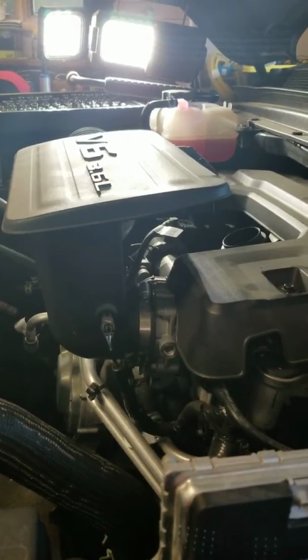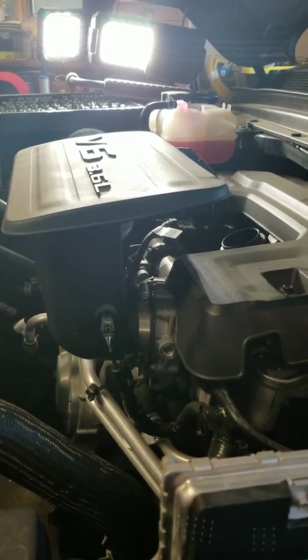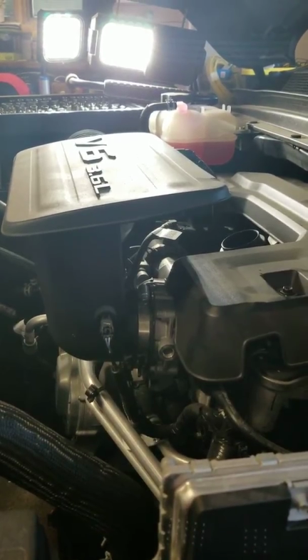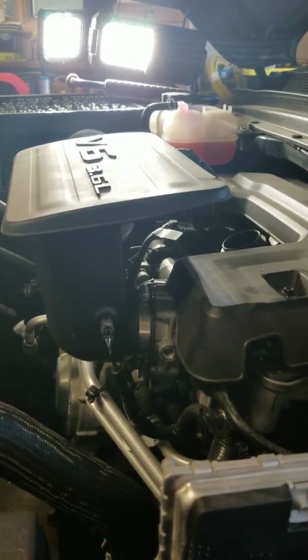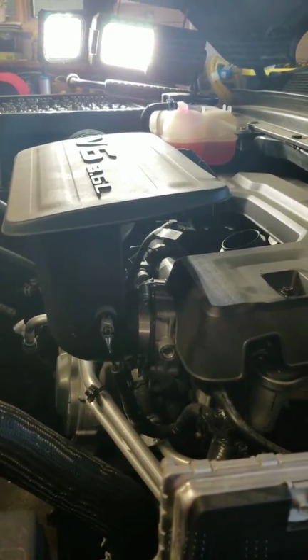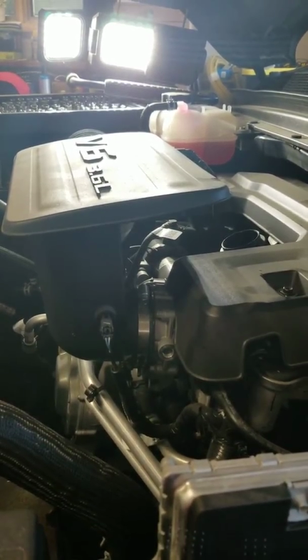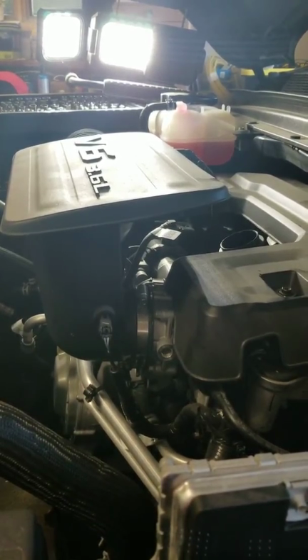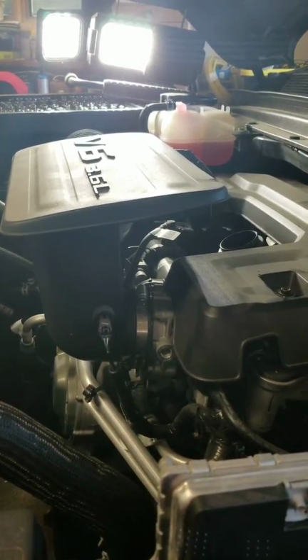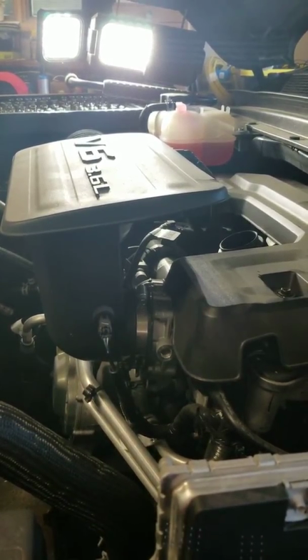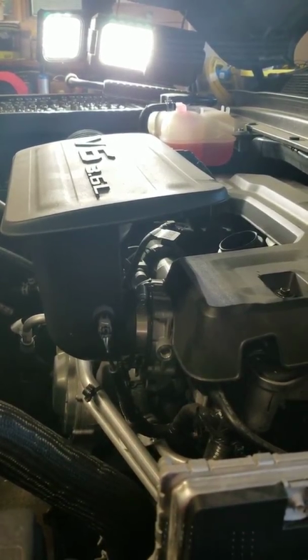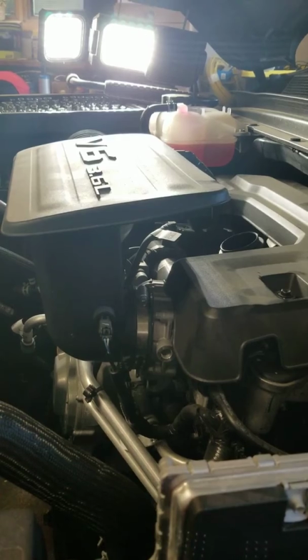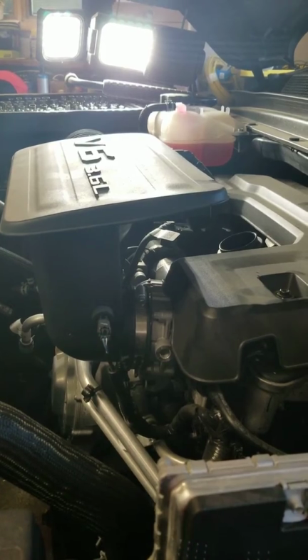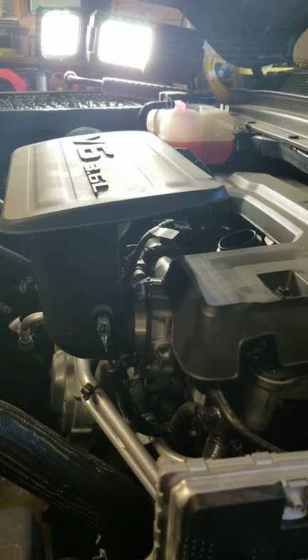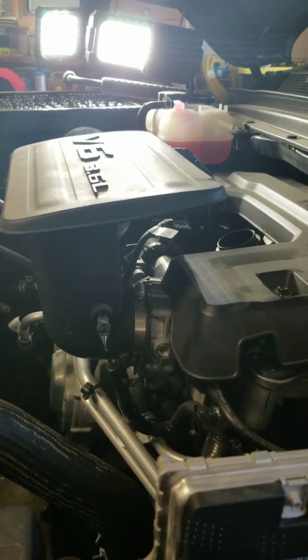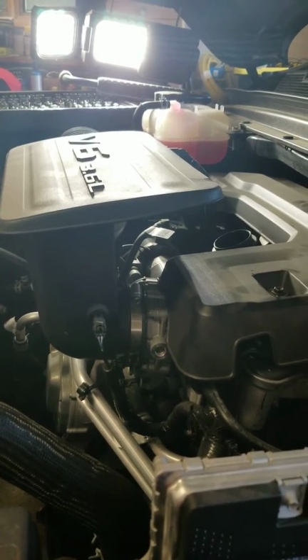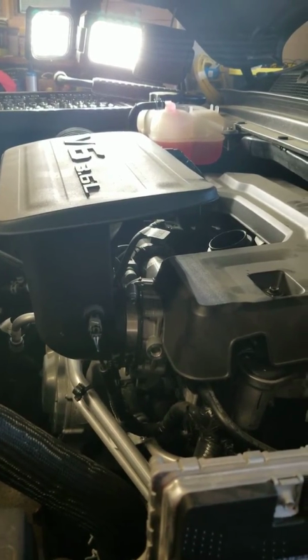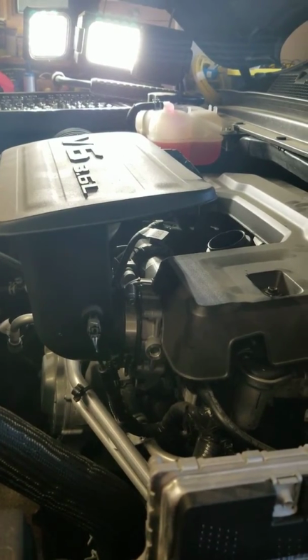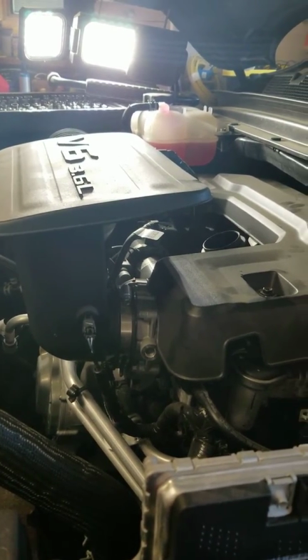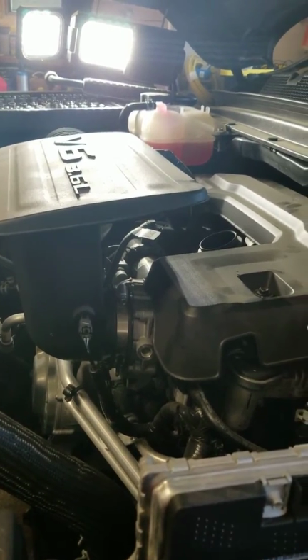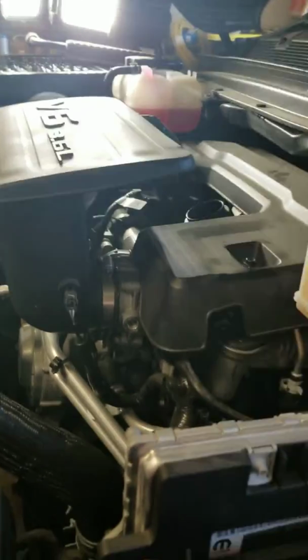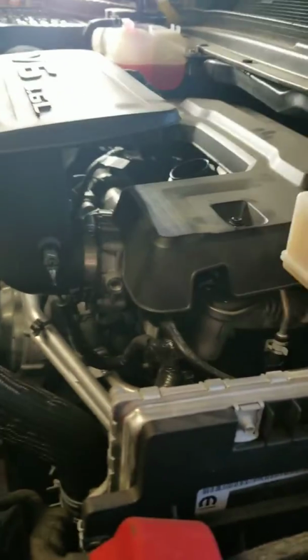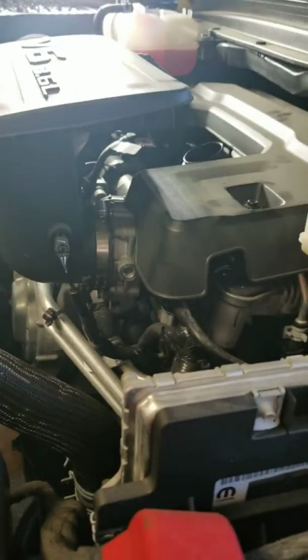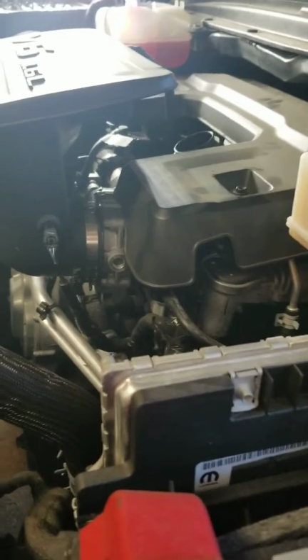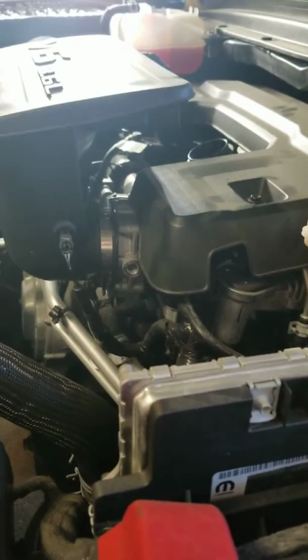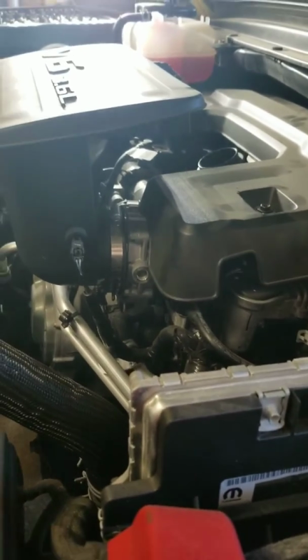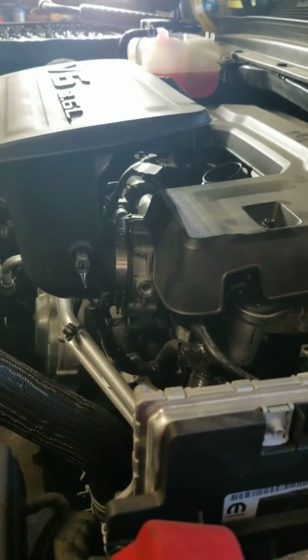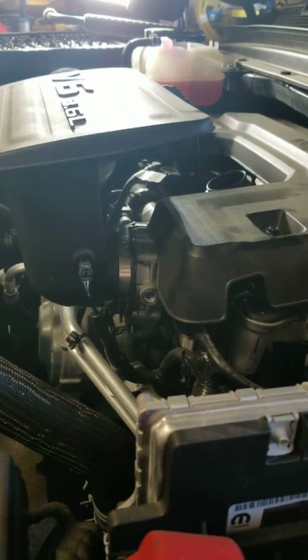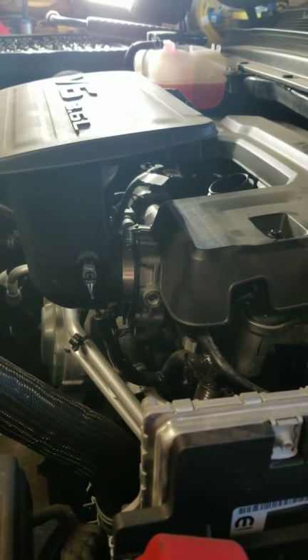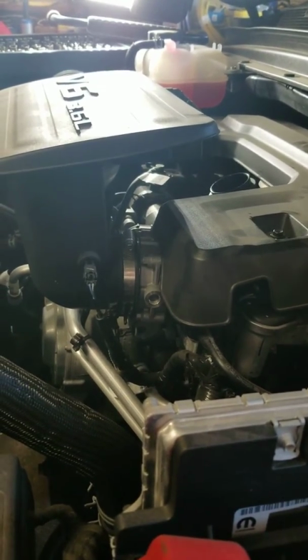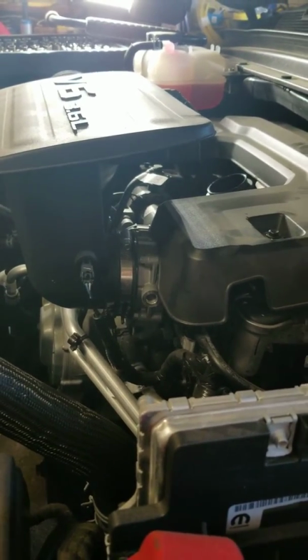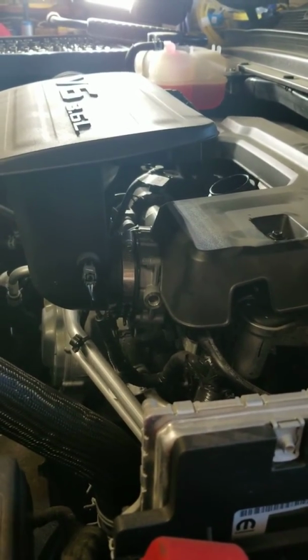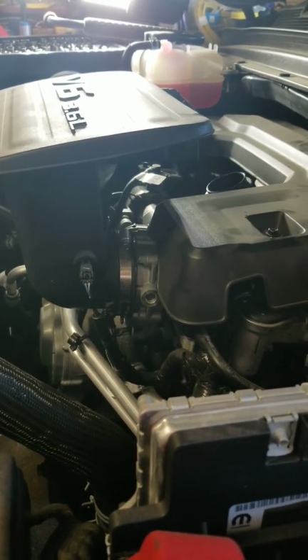I have here a 2019 V6, the 3.6 liter. I've been trying to change the oil here for a couple hours and couldn't find the oil filter to save my life, so I am making this video to hopefully save the next guy out.